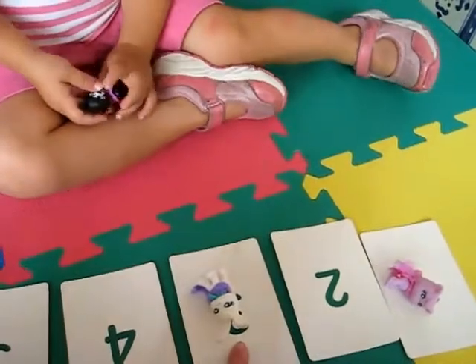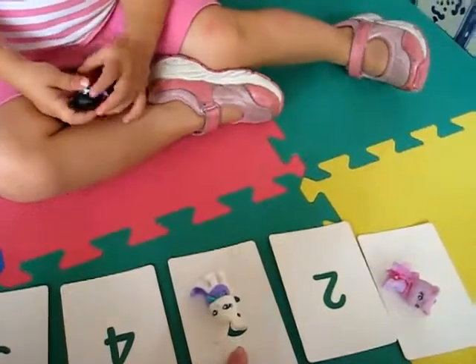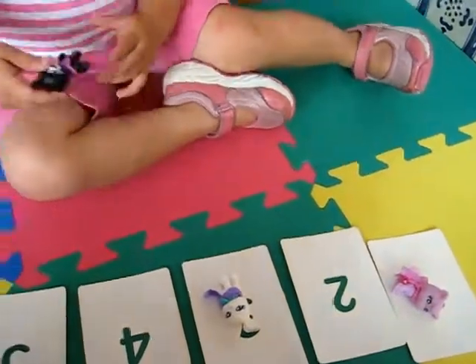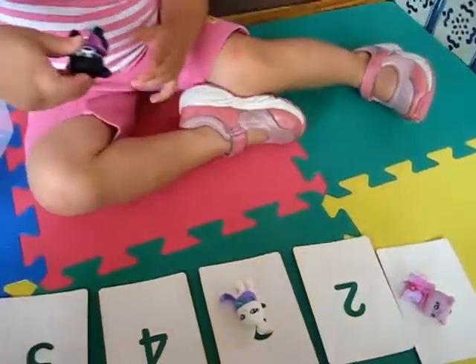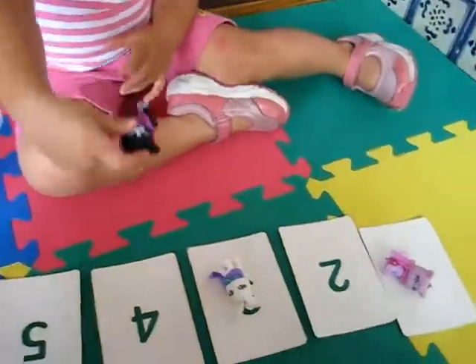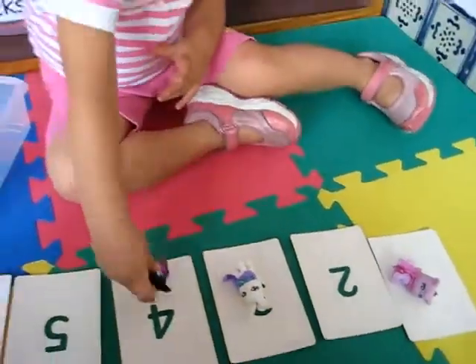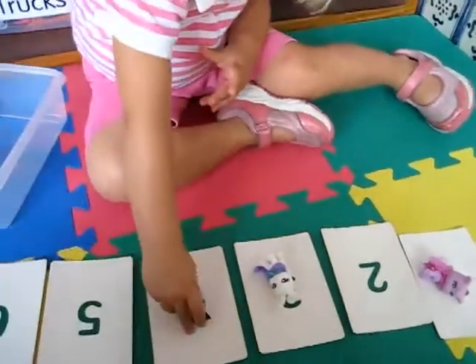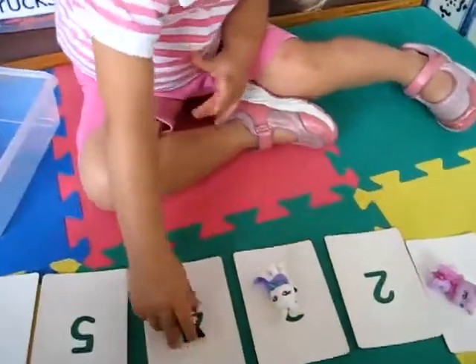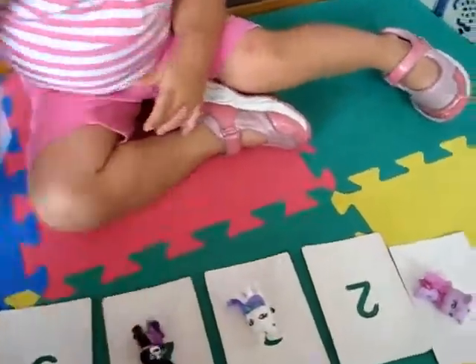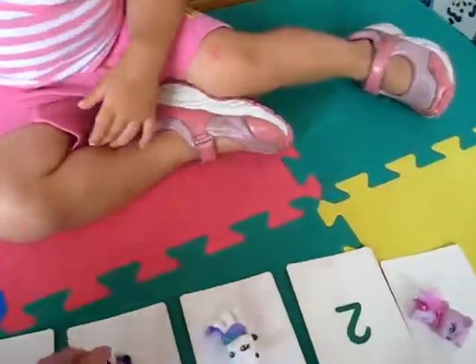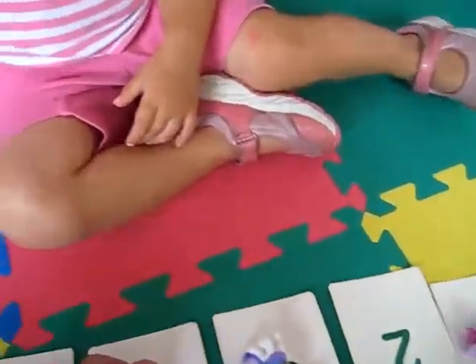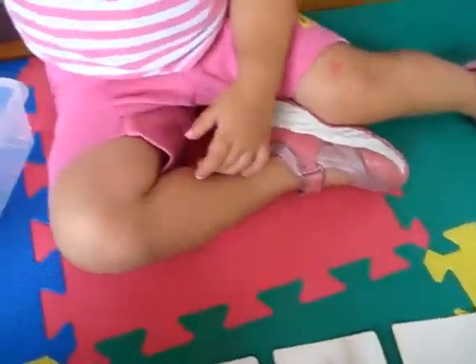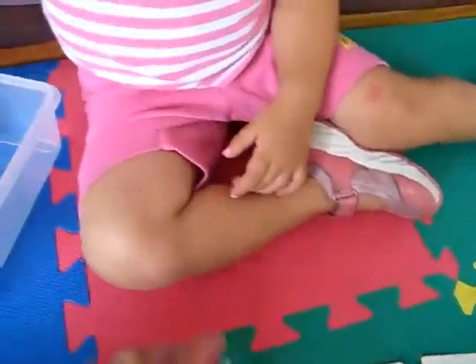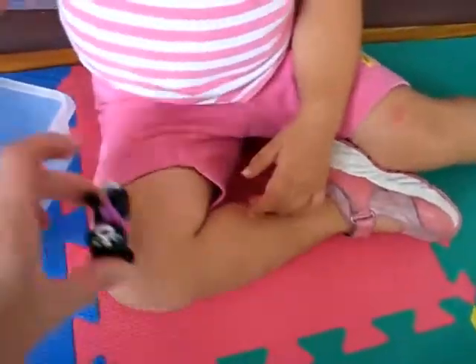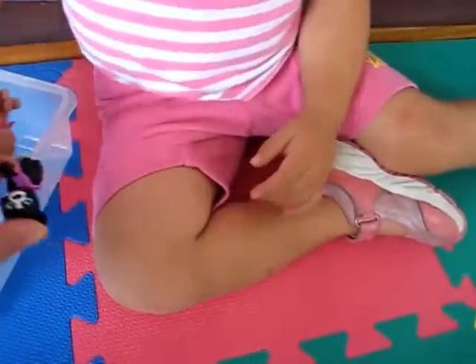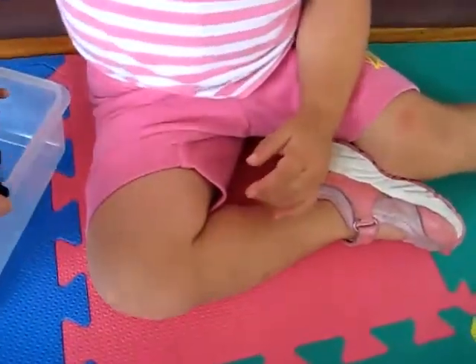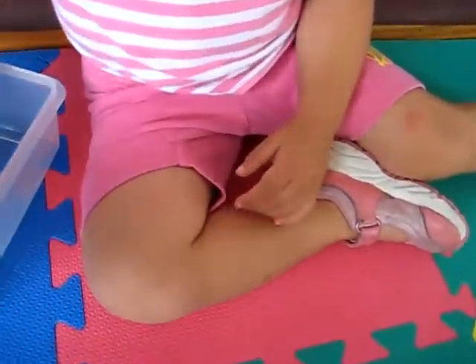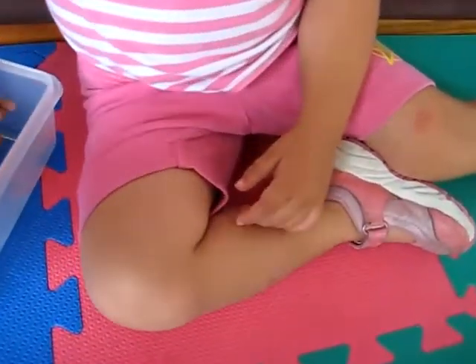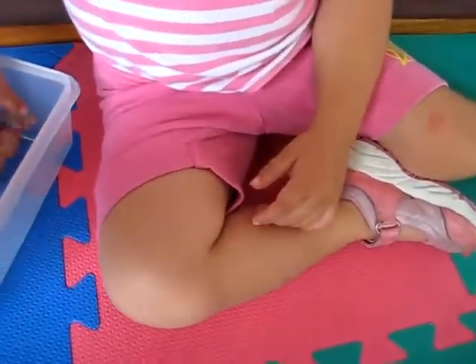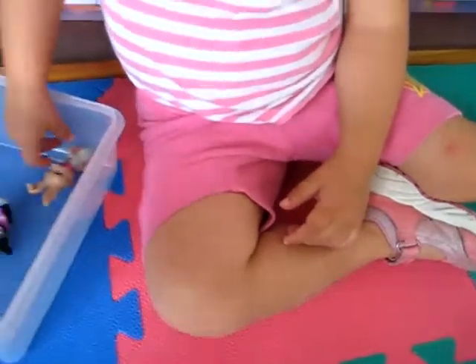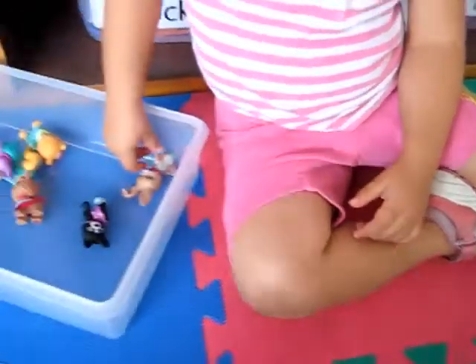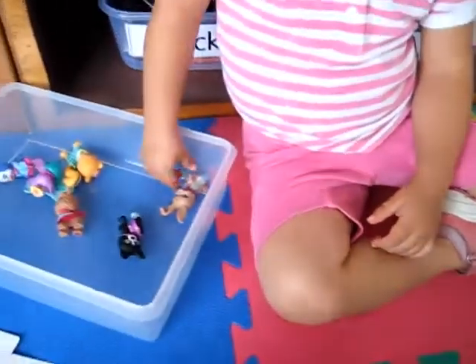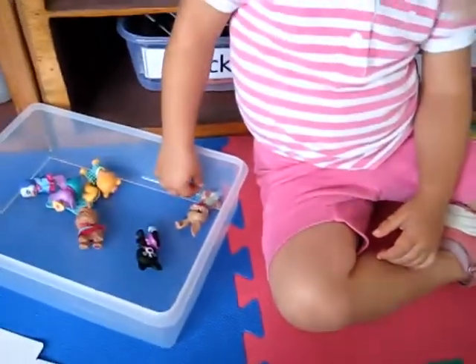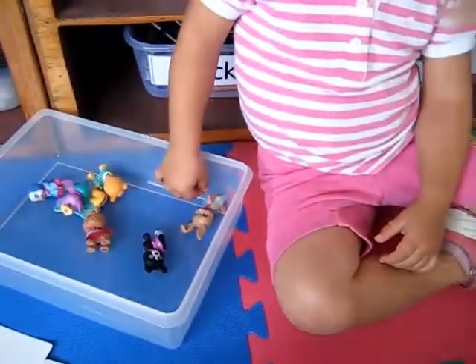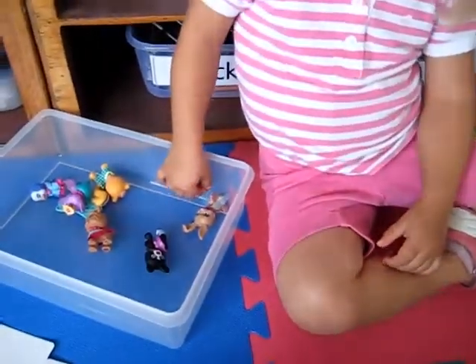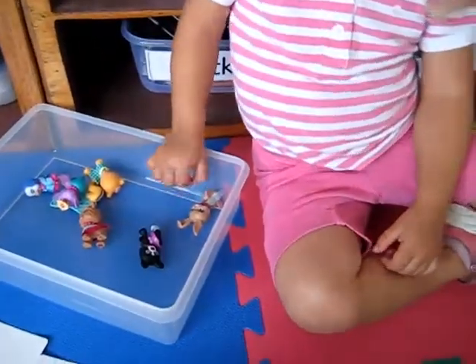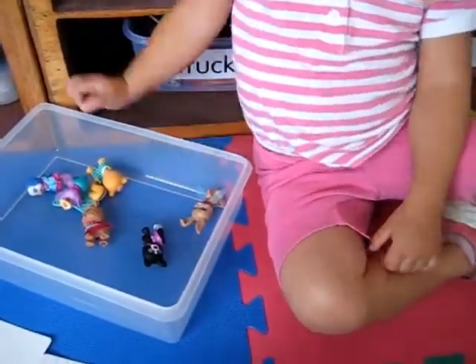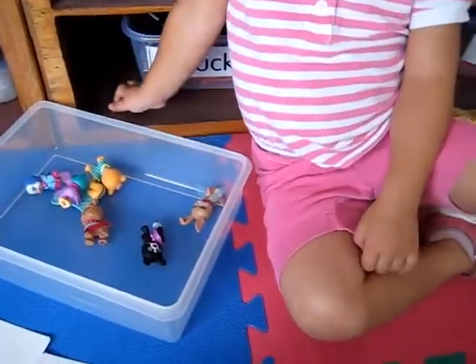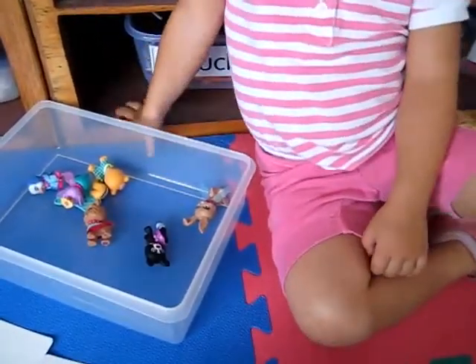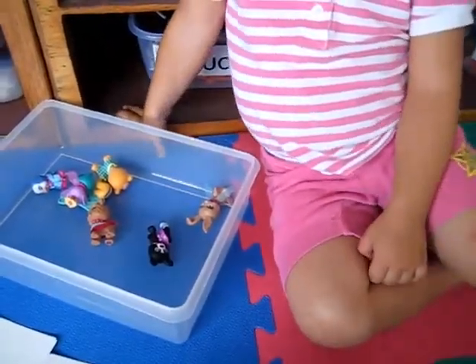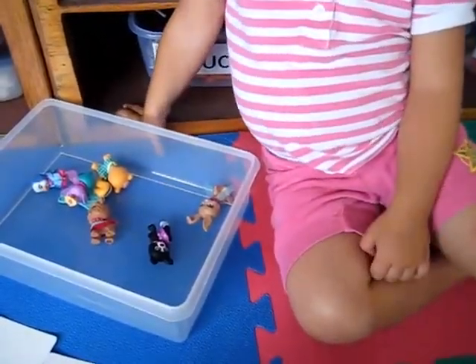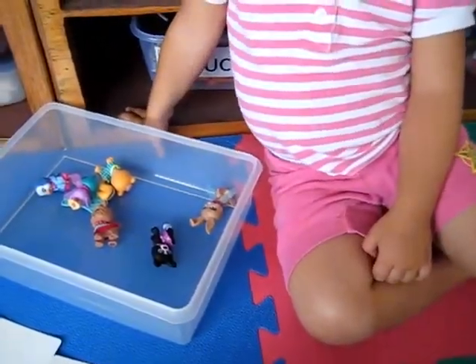So she's practicing her new rules. I'll tell you to pick the black cat. Put the black cat on number eight.